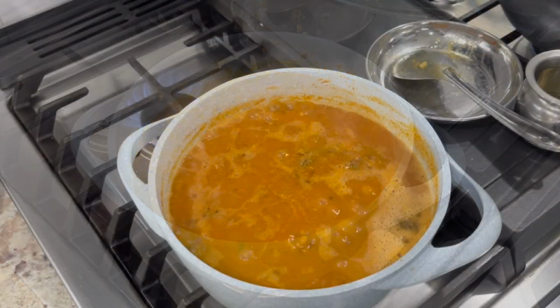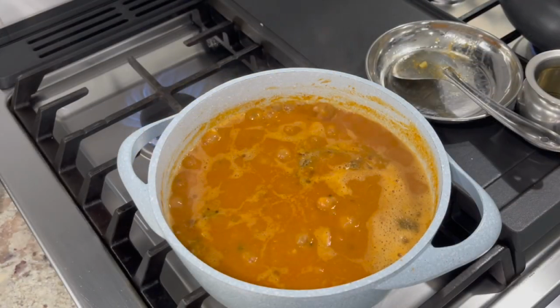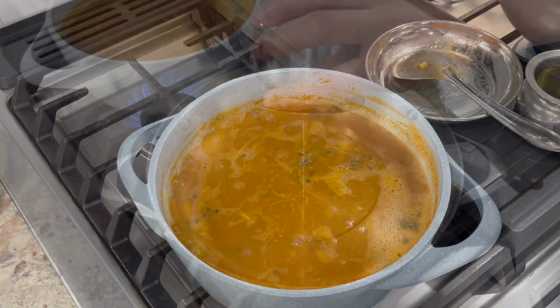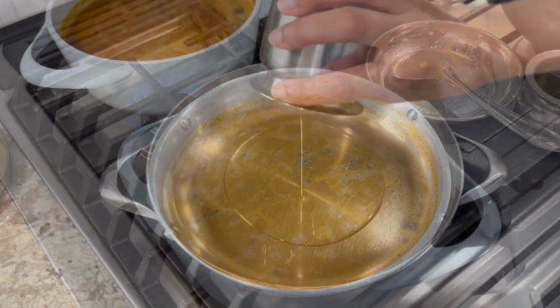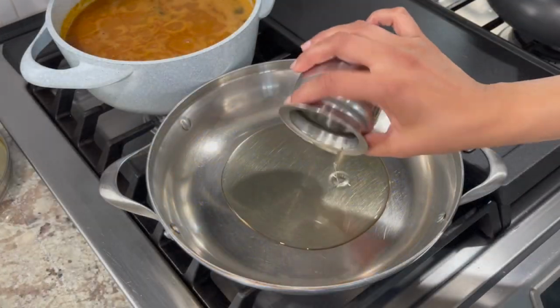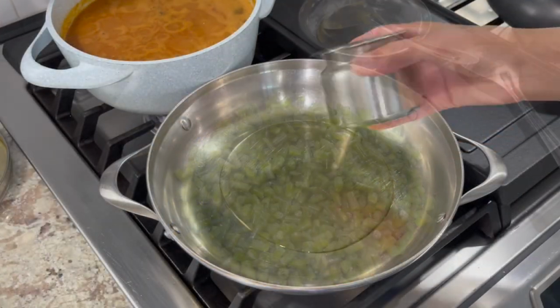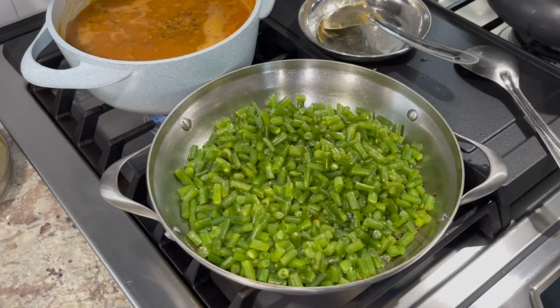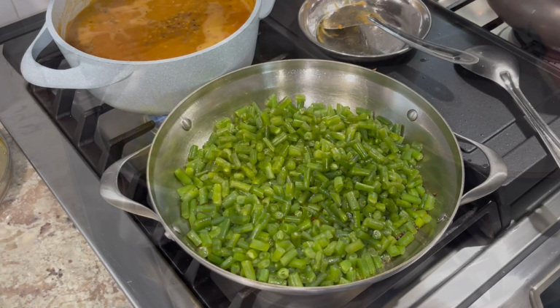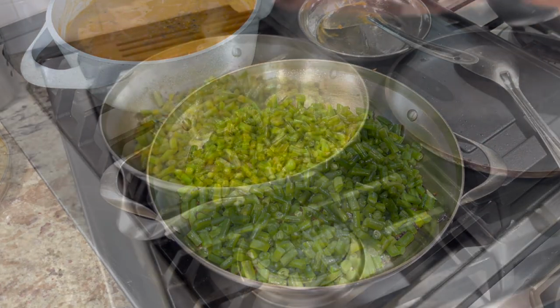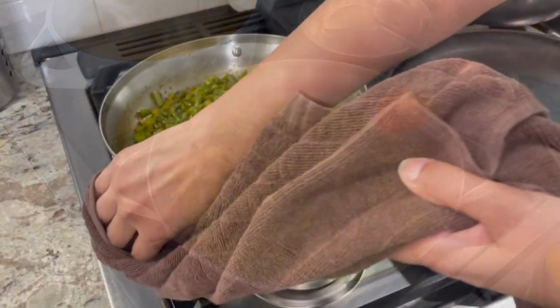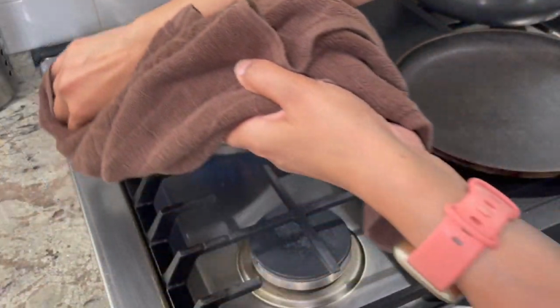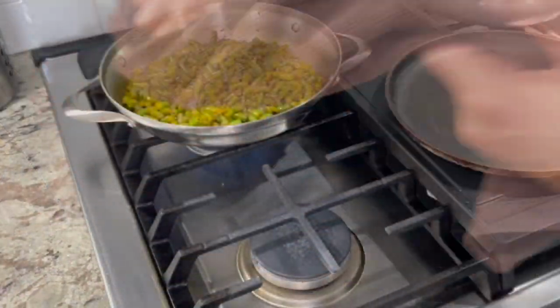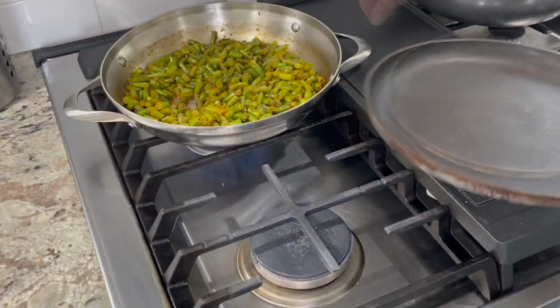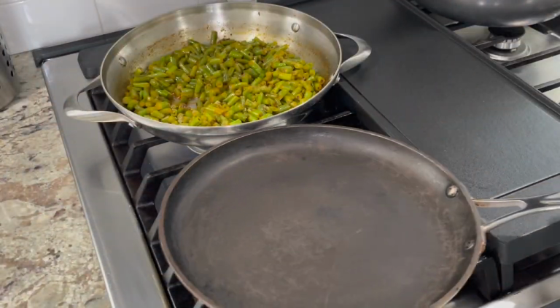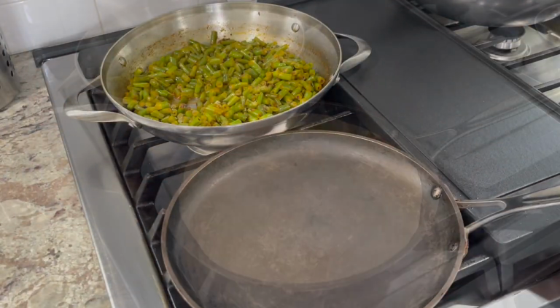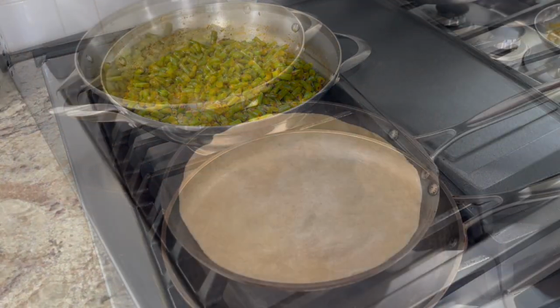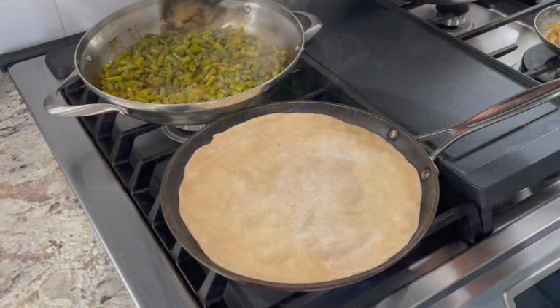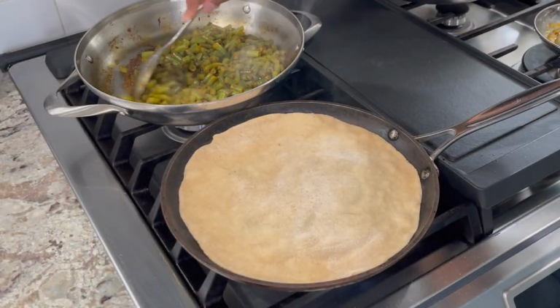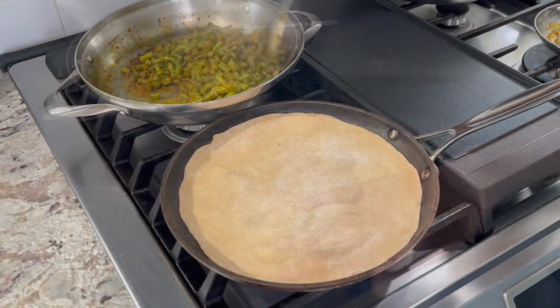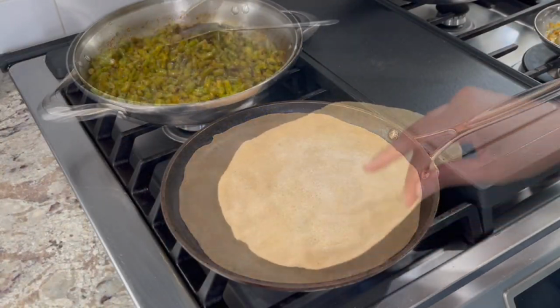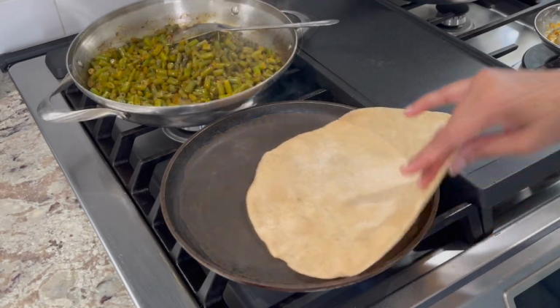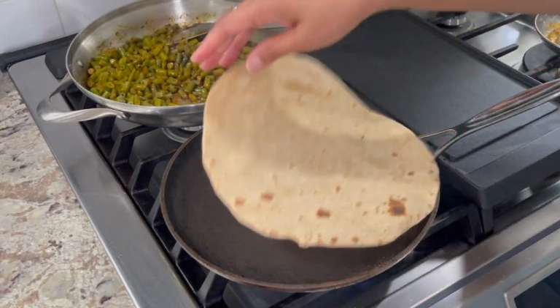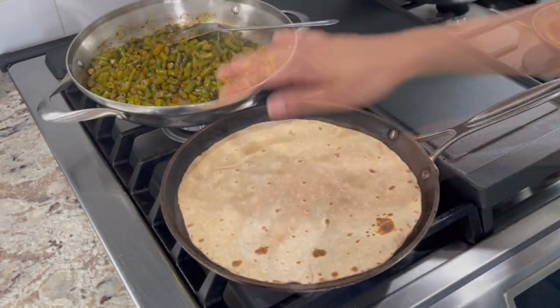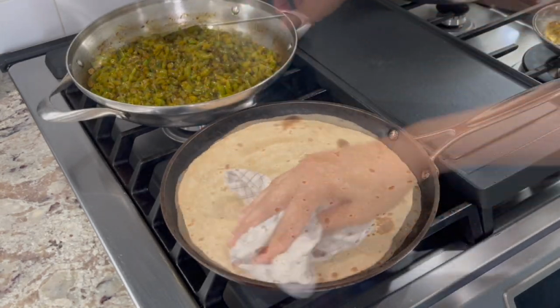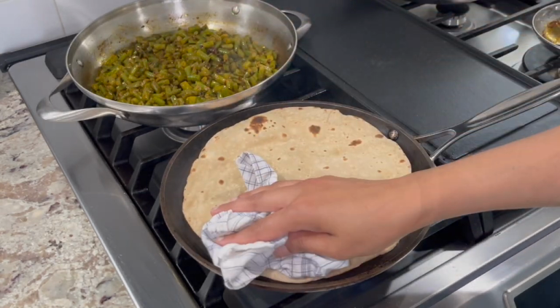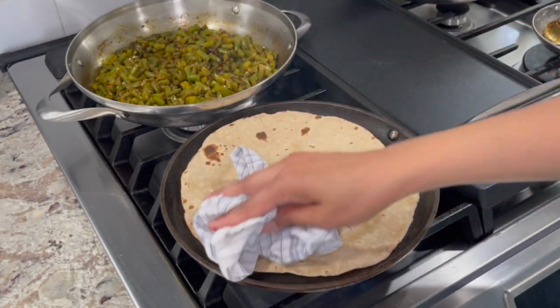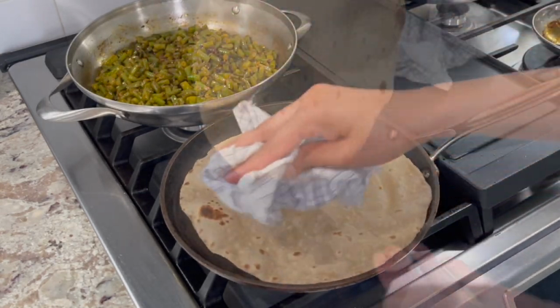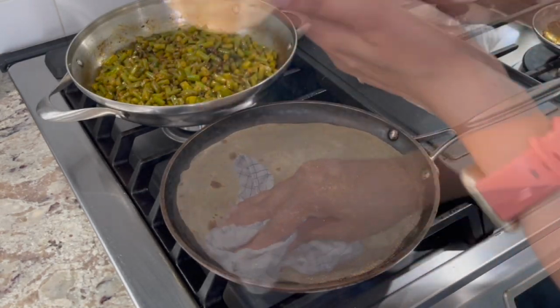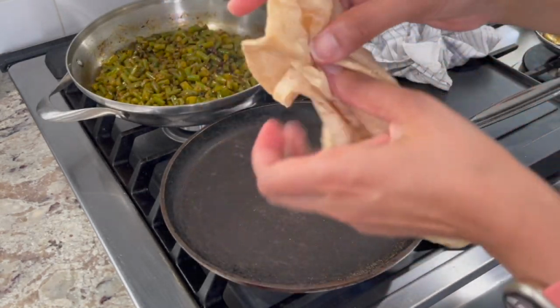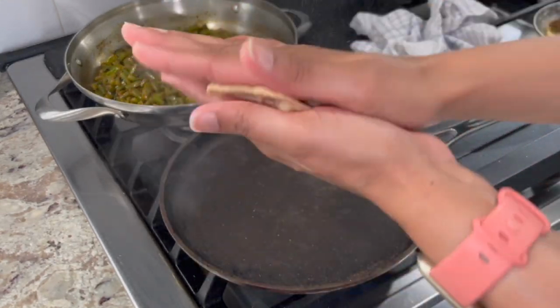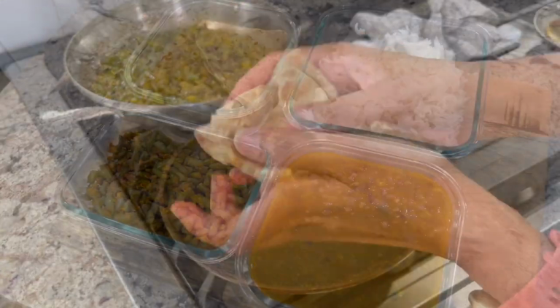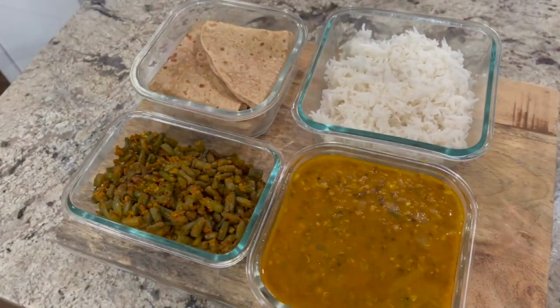I did receive a good suggestion when making green bean besan bhaji, and that is to use ajwain and sesame seeds along with hing. So I'm going to definitely give it a try the next time I make green beans bhaji.